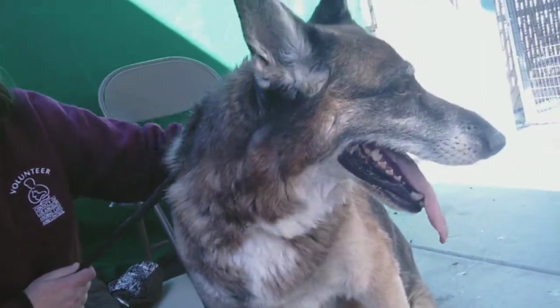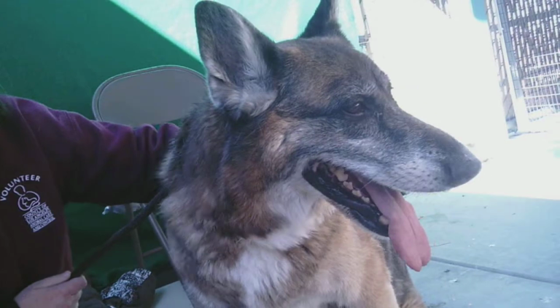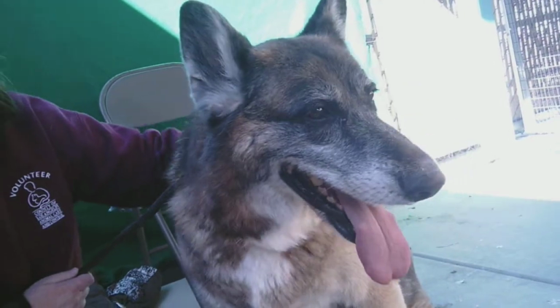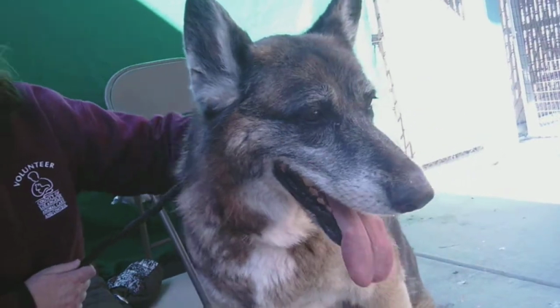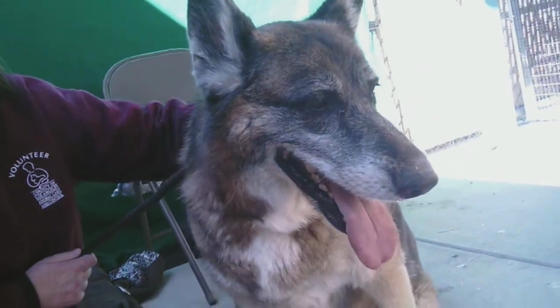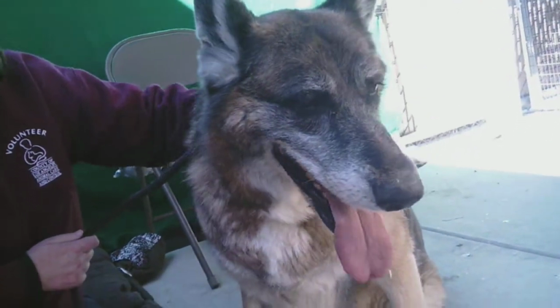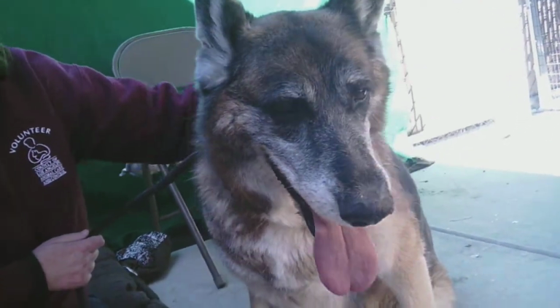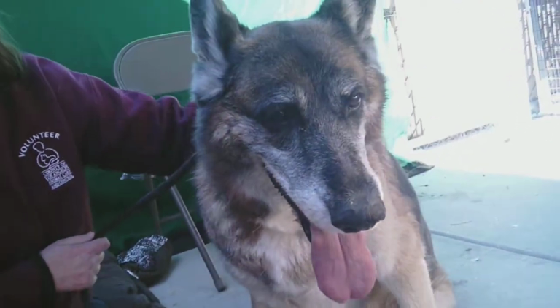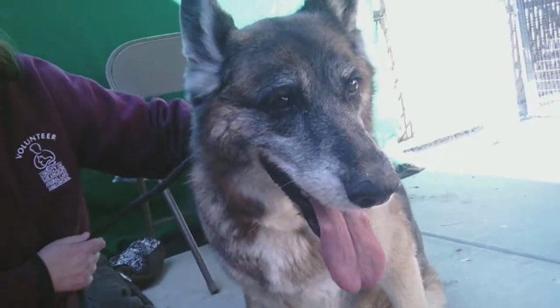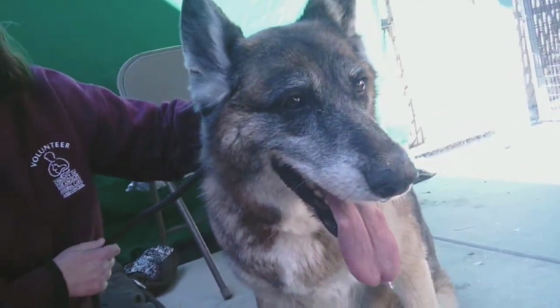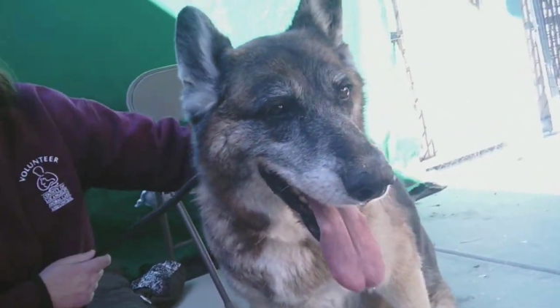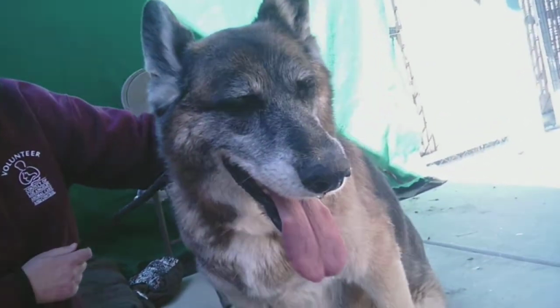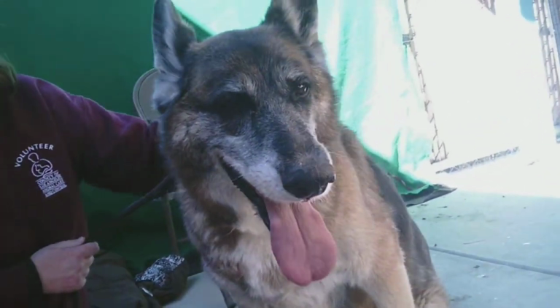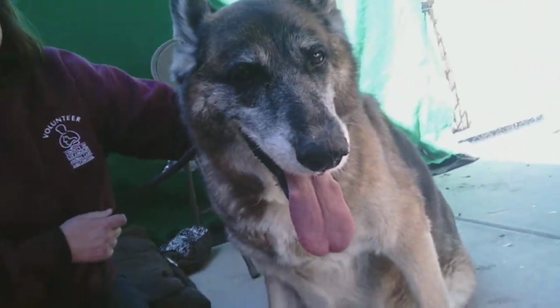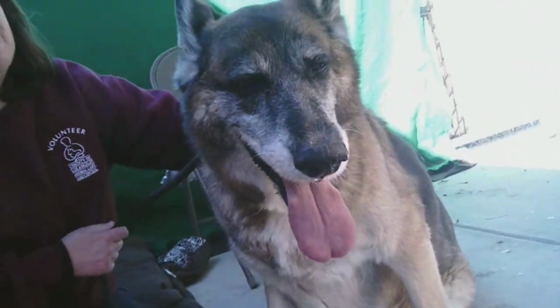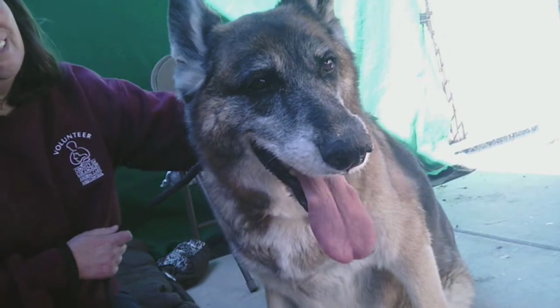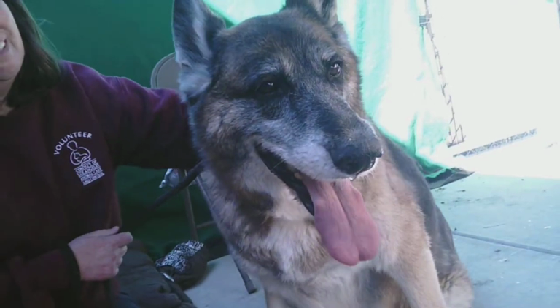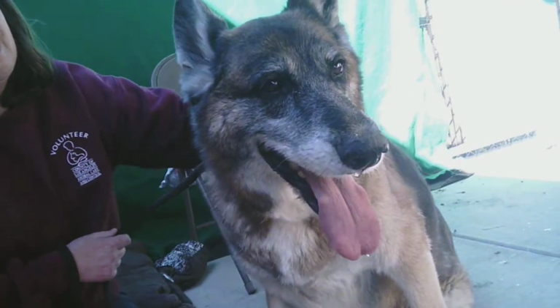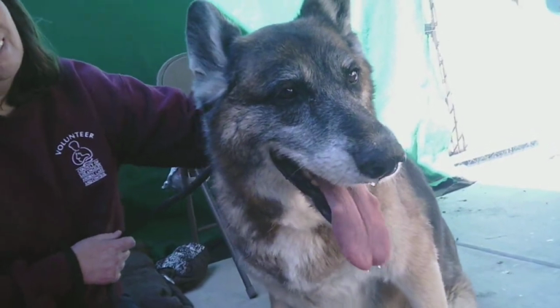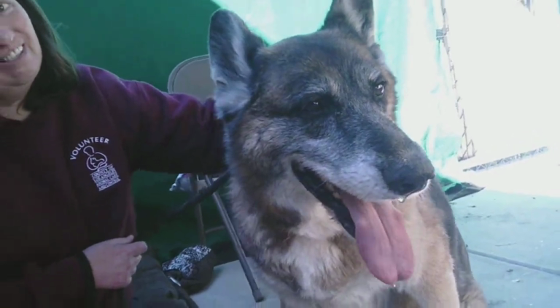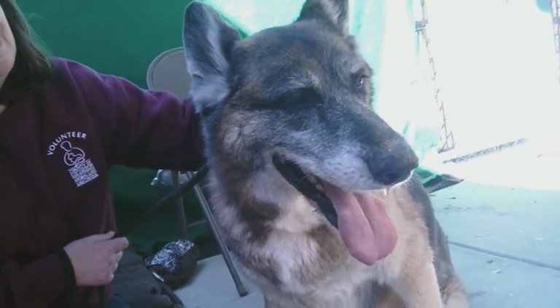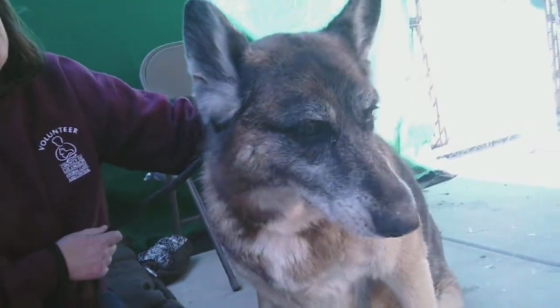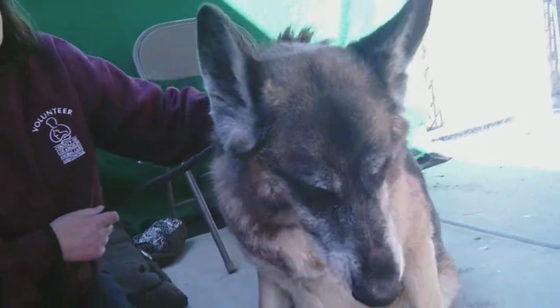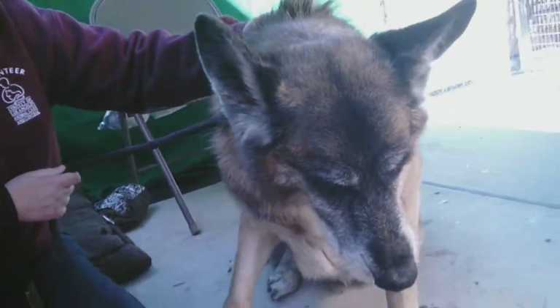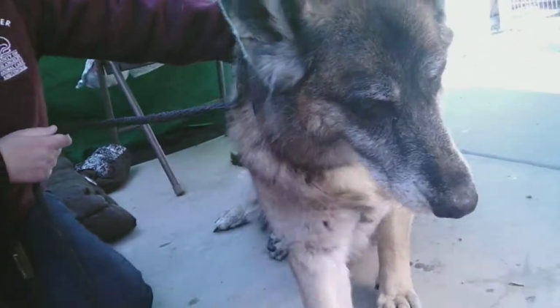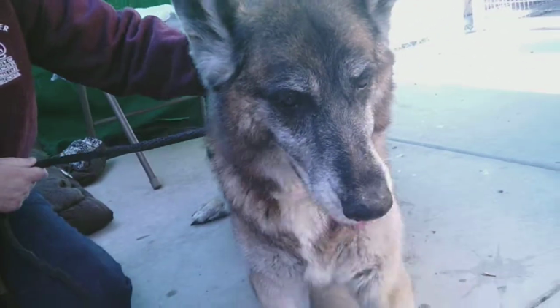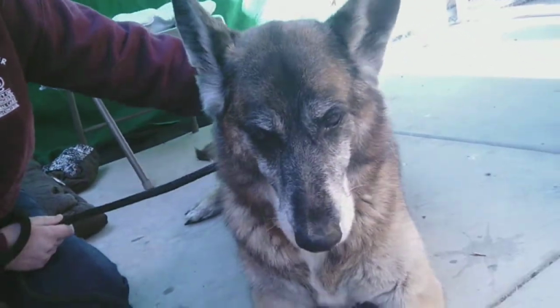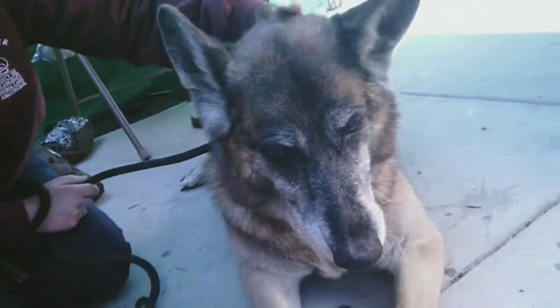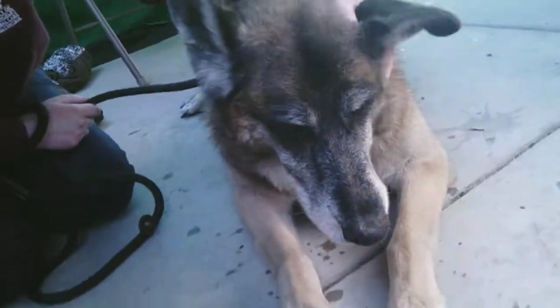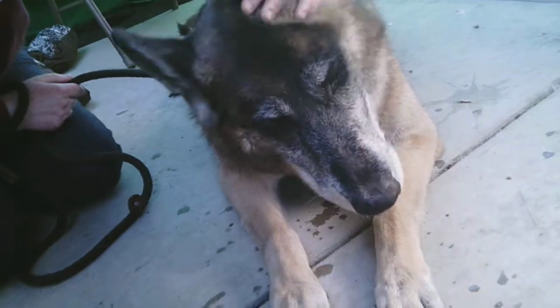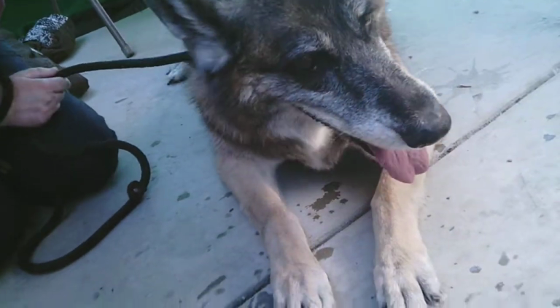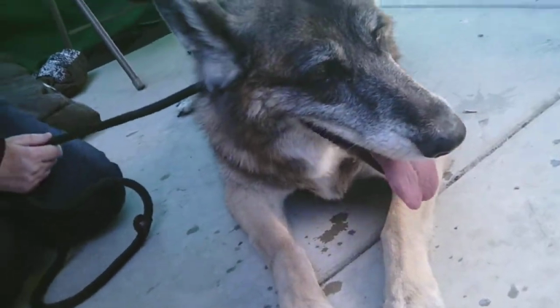During her shelter assessment, they noted that she would probably be very good with kids, and that she was friendly and easy to remove from her kennel. So all in all, we have got a great girl here for you today.